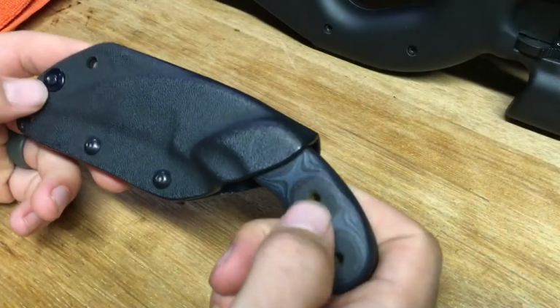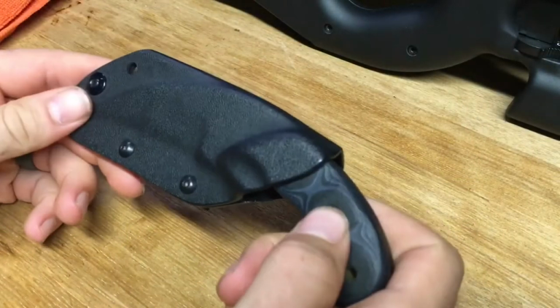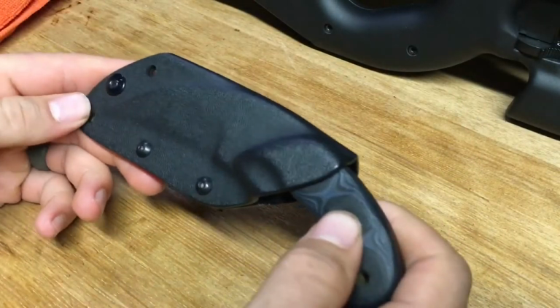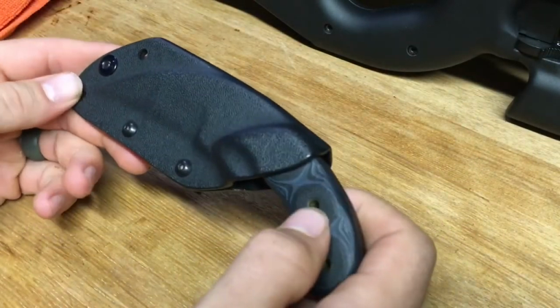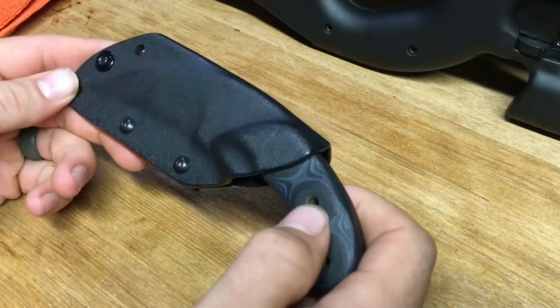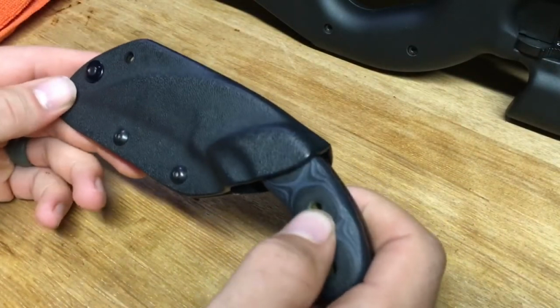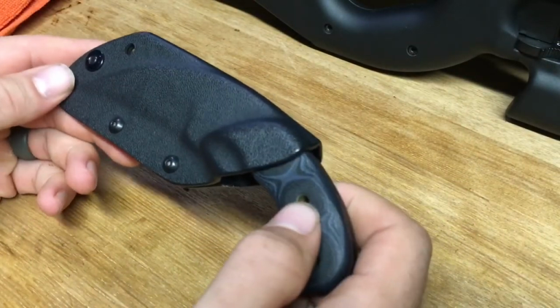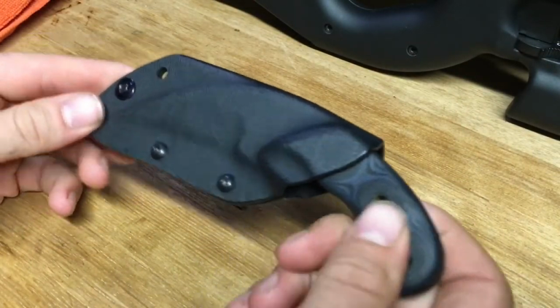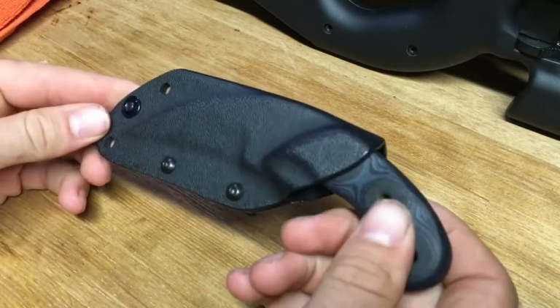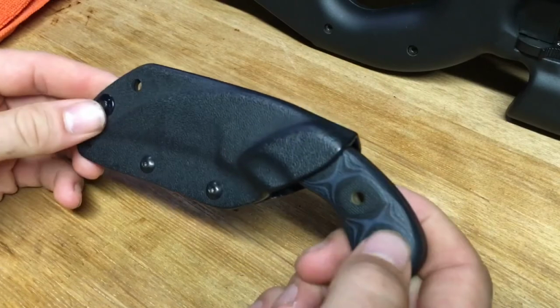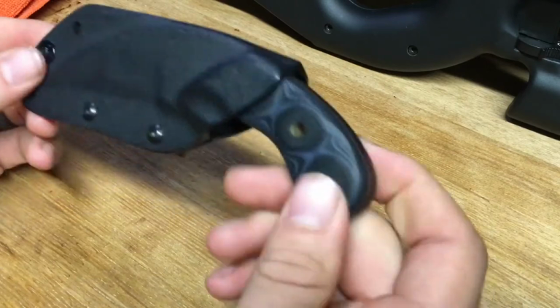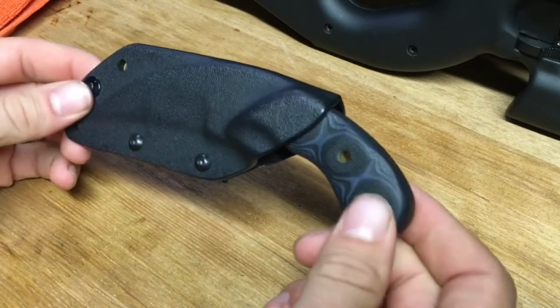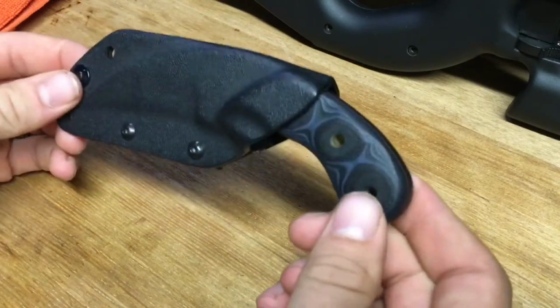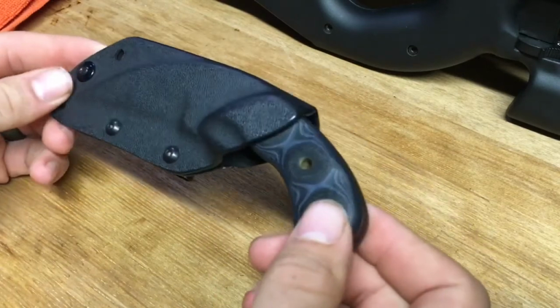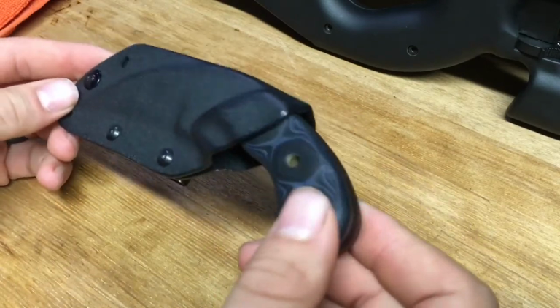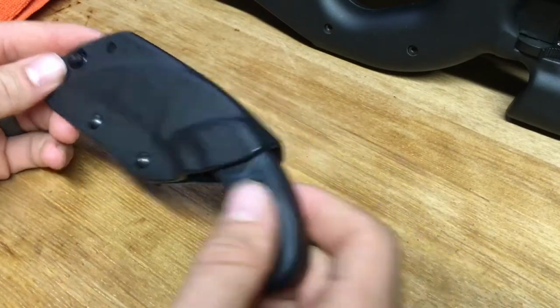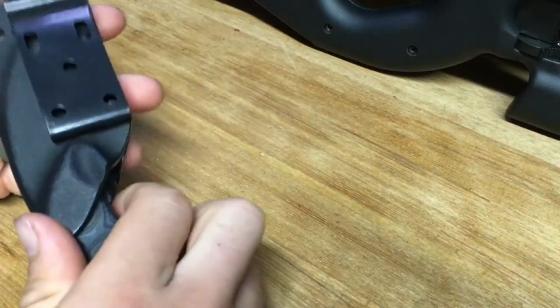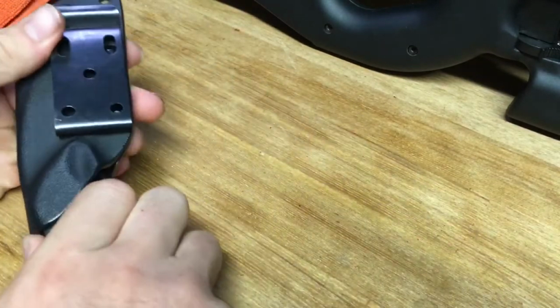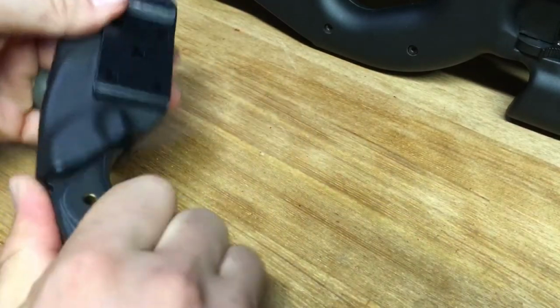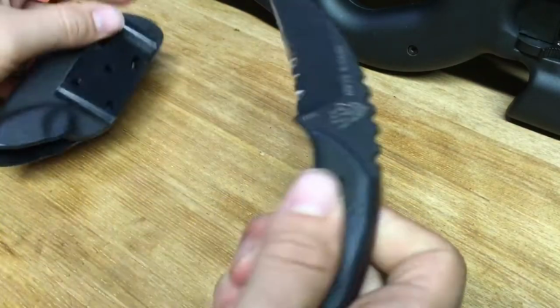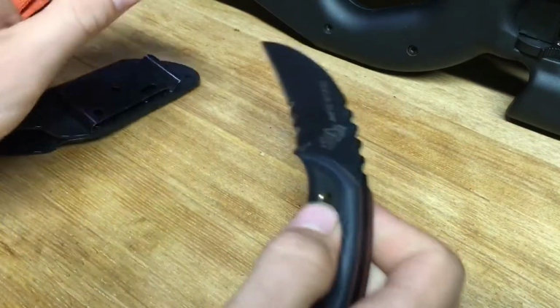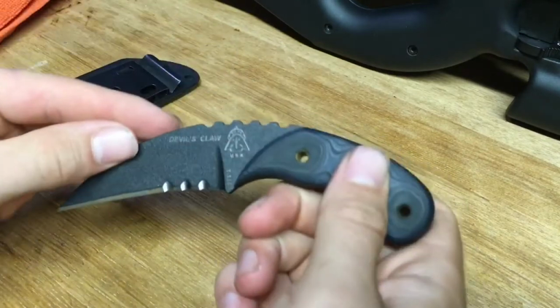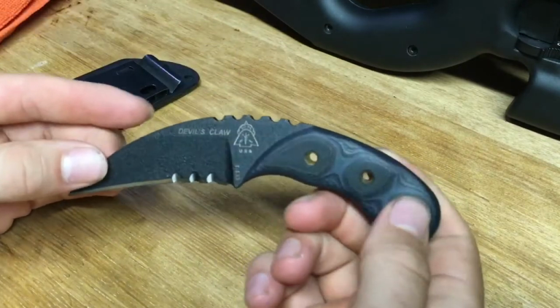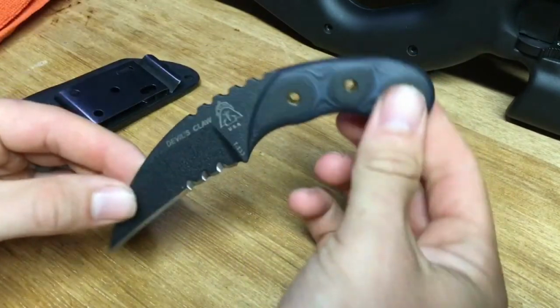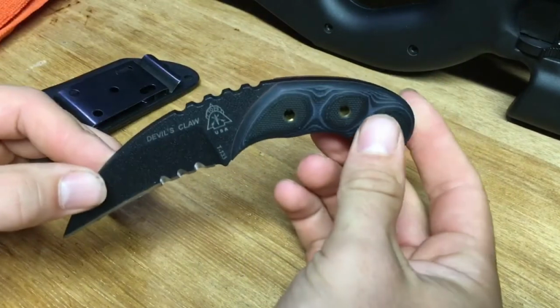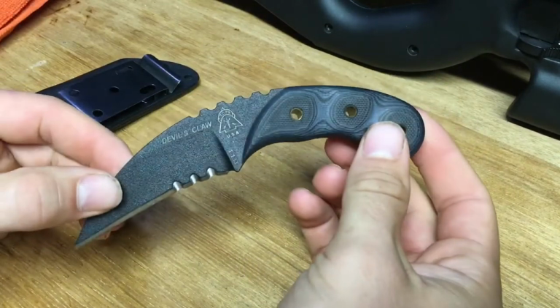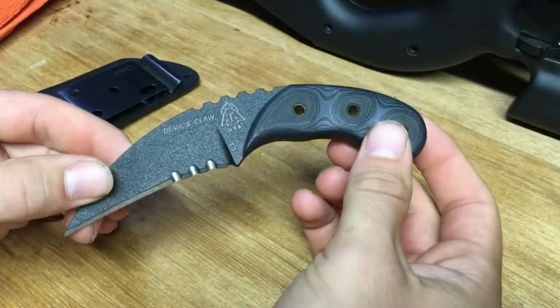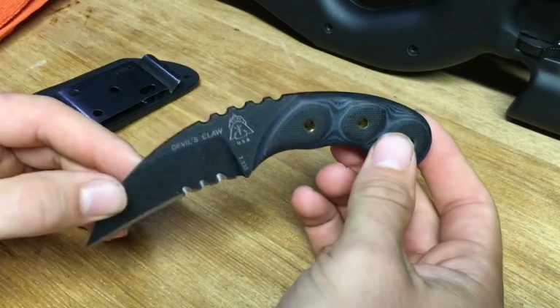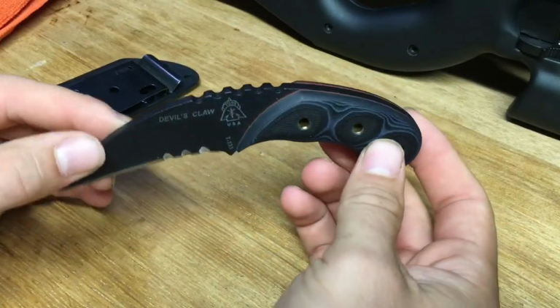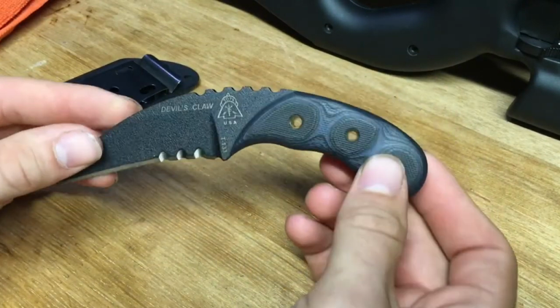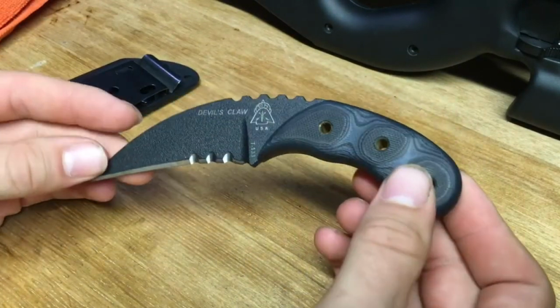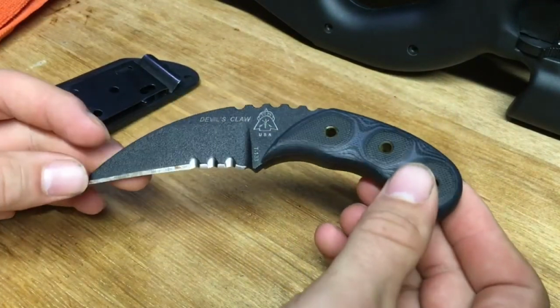All right guys, welcome back to the channel. Today we're taking a look at a very important, crucial part to my EDC. This is the Topps Knives Devil's Claw Hawkbill Design Blade. Take a look at this — this thing is awesome.